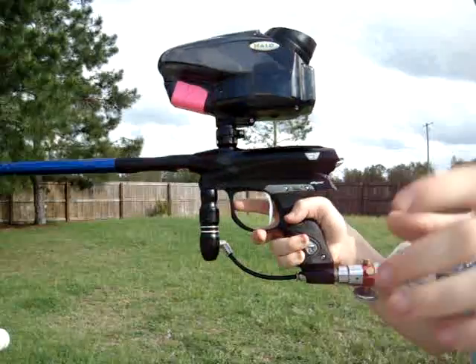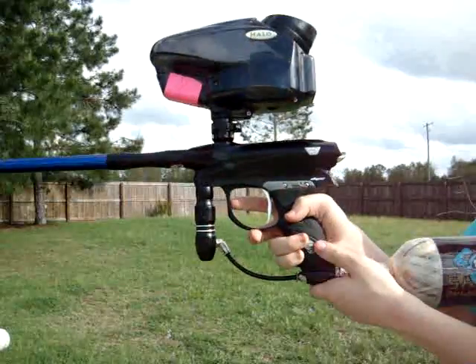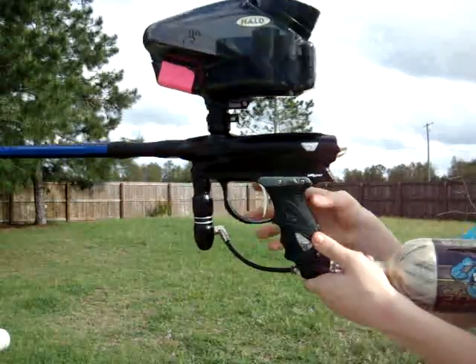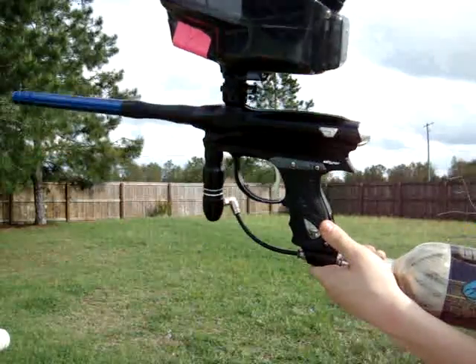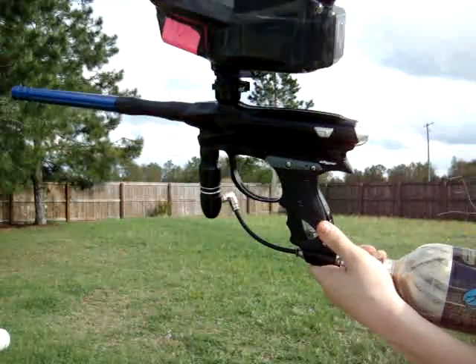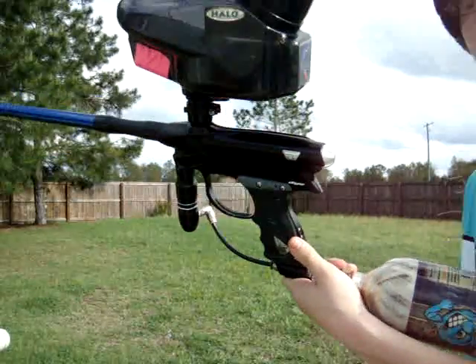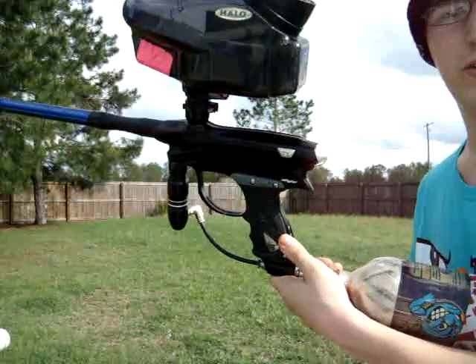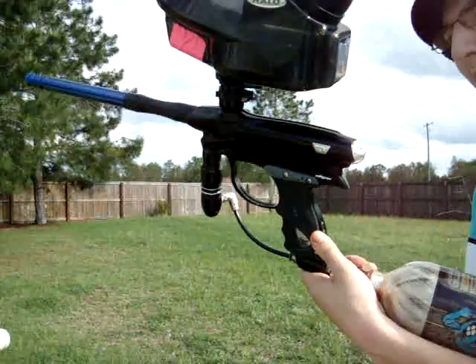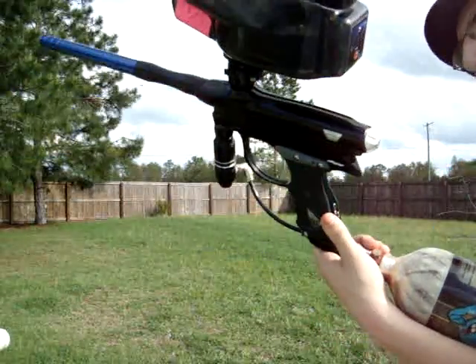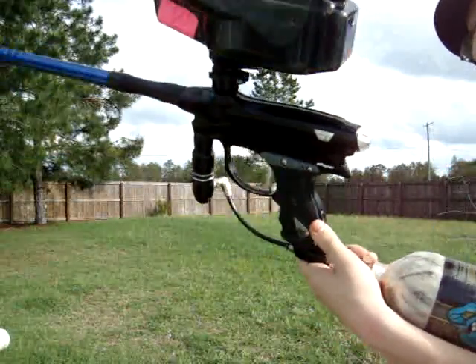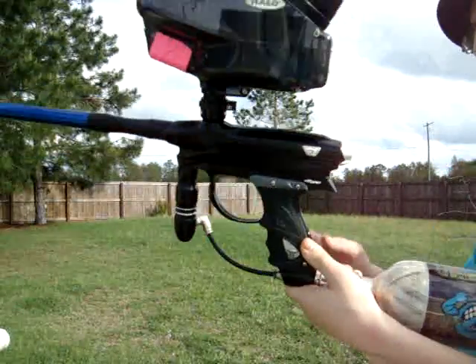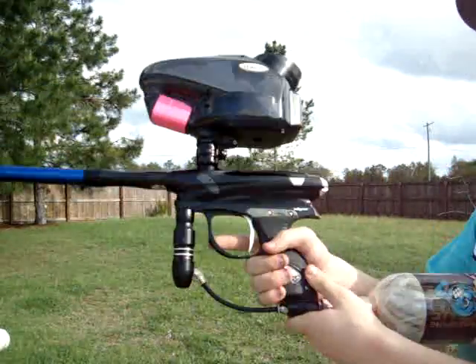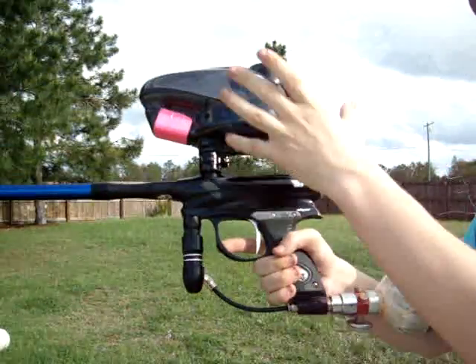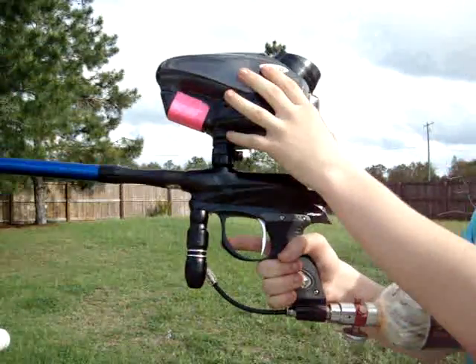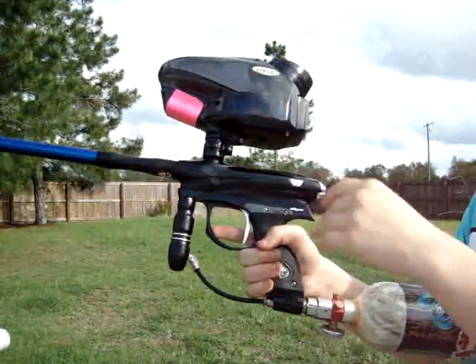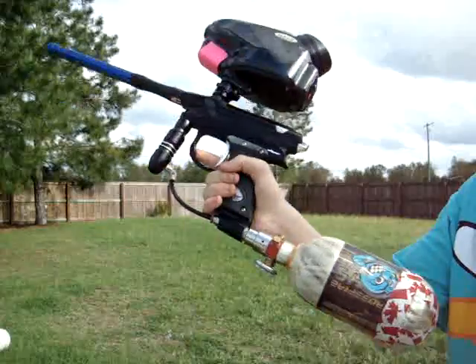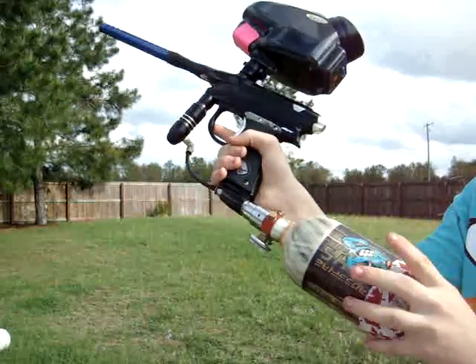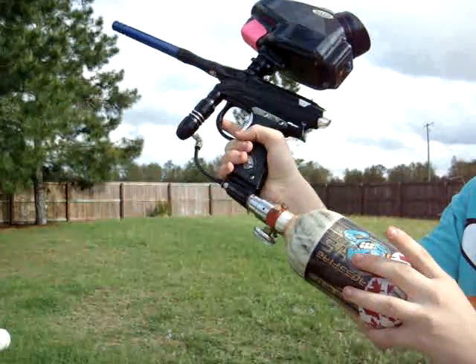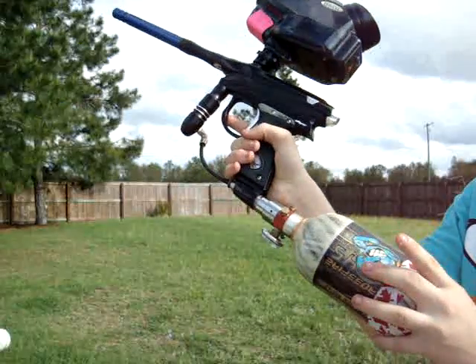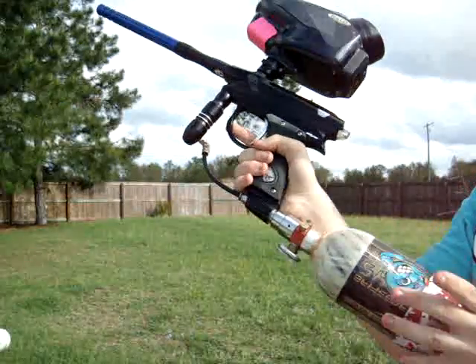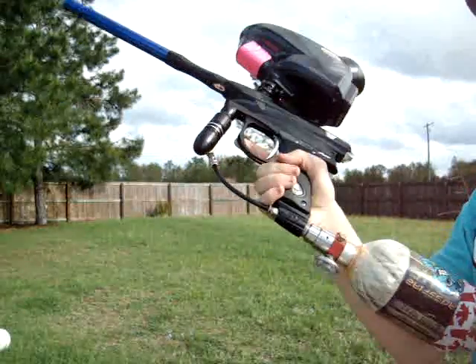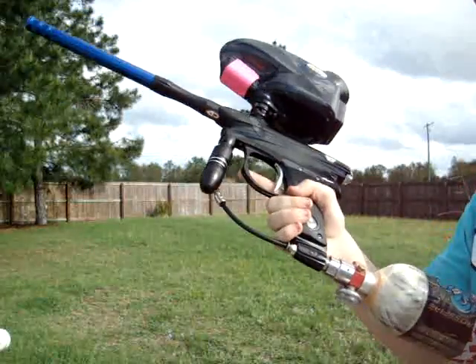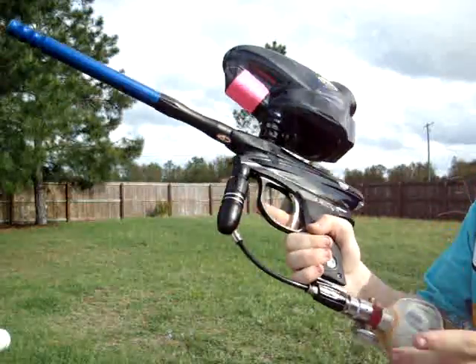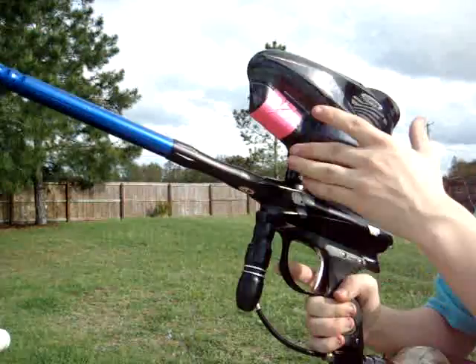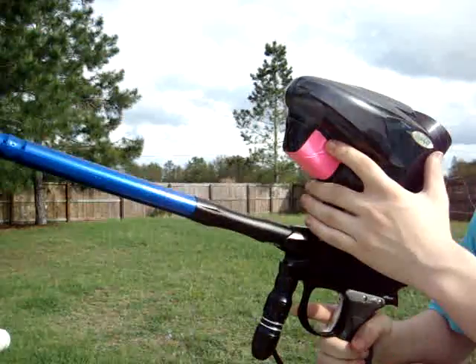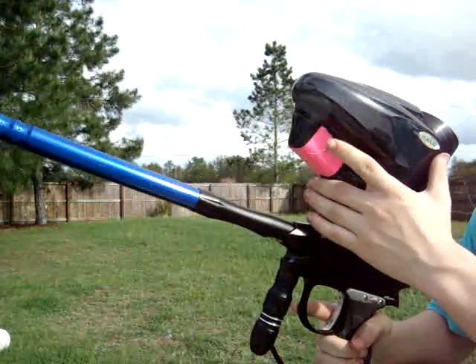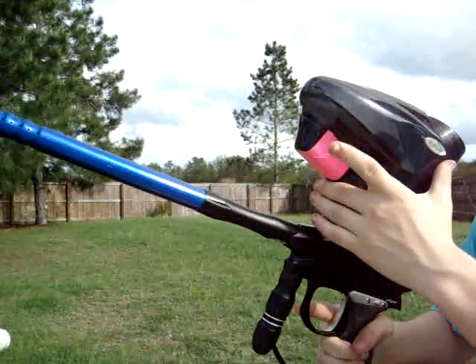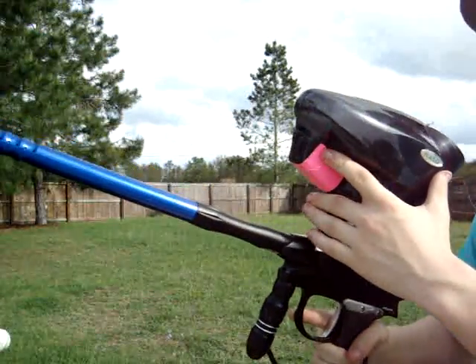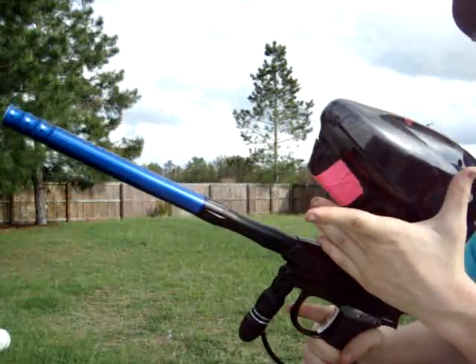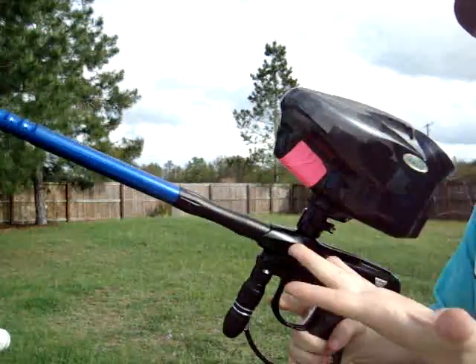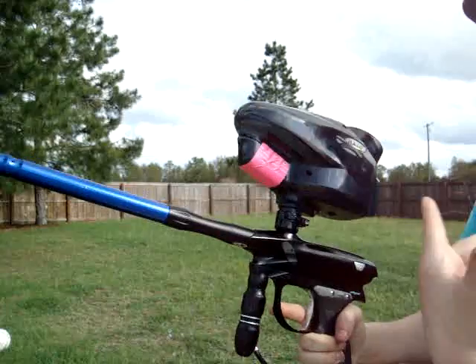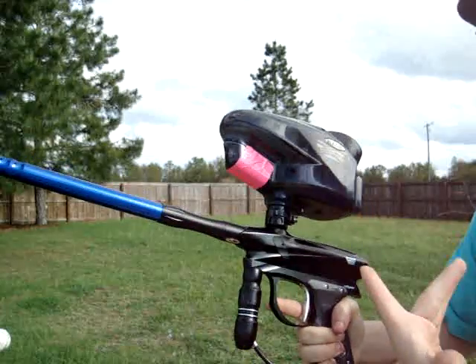Alright, hey guys, this is my UL PMR for sale on TechPB and PBNation, along with the Halo B and the Crossbar 45-45. The battery door on the Halo is broken, that's why there's tape.